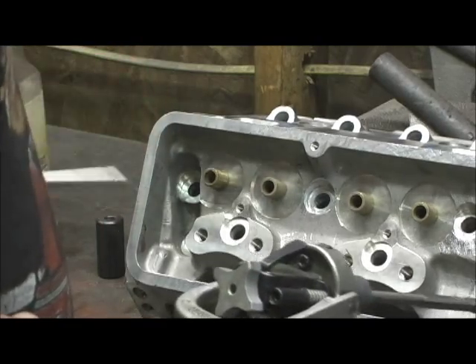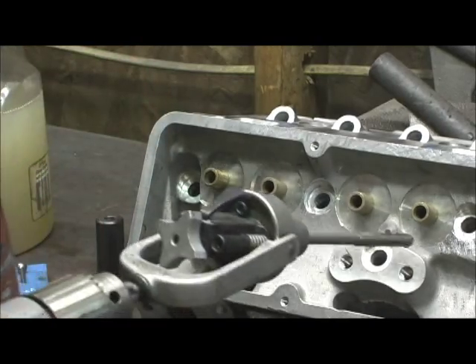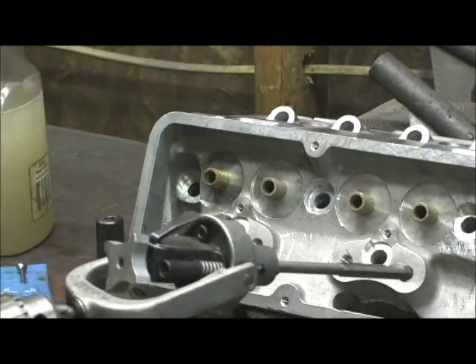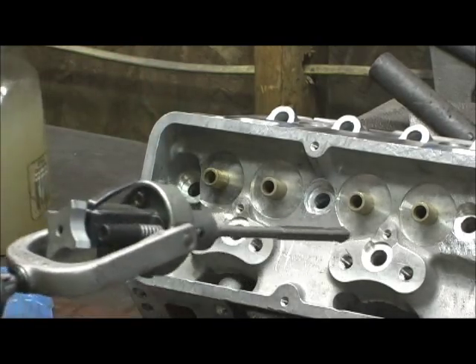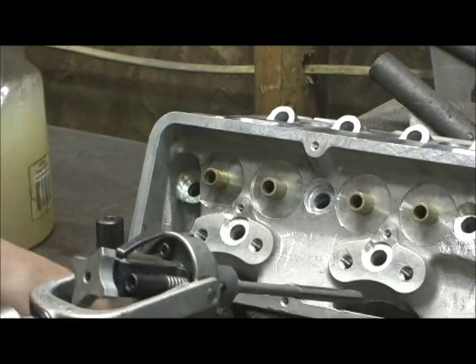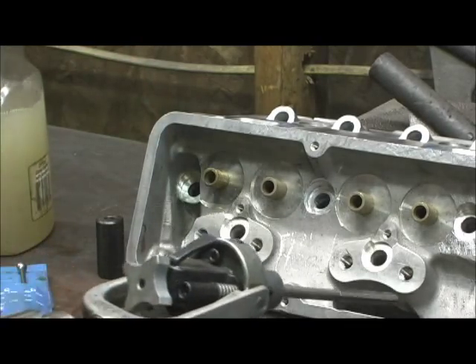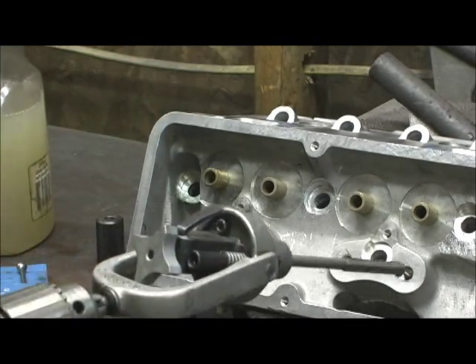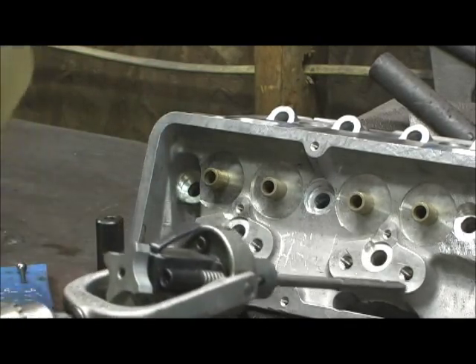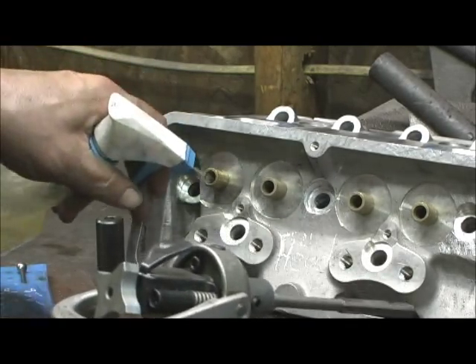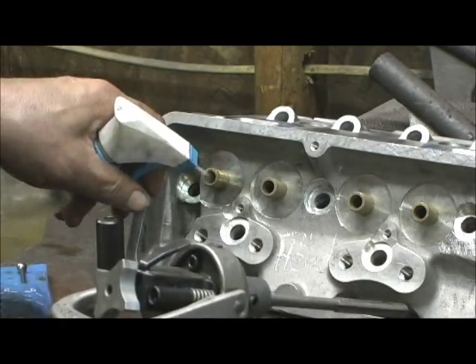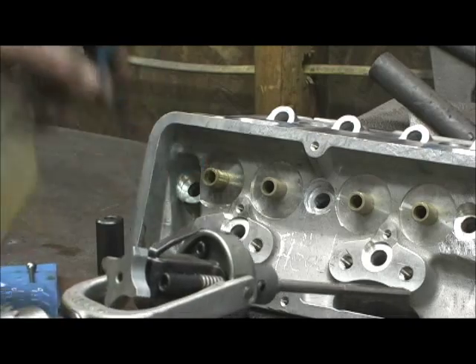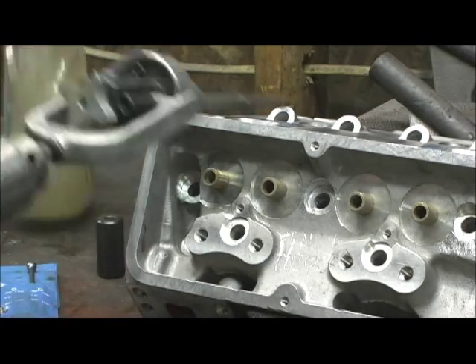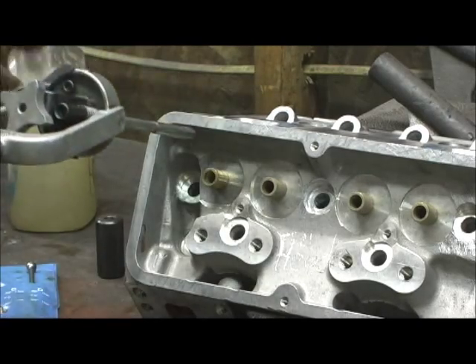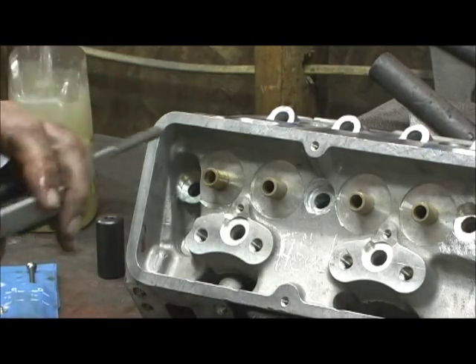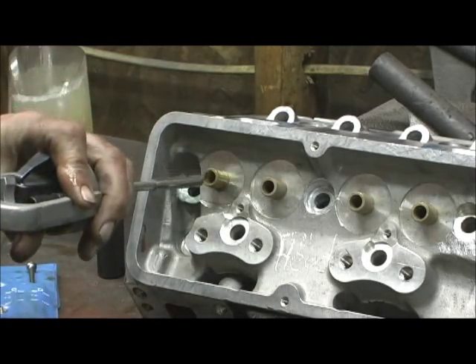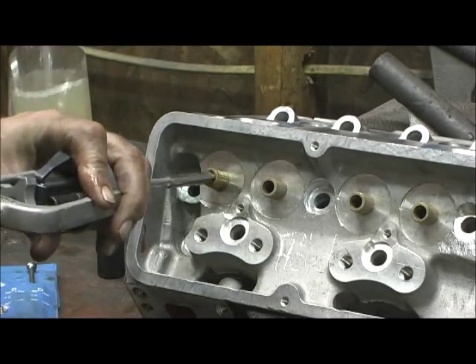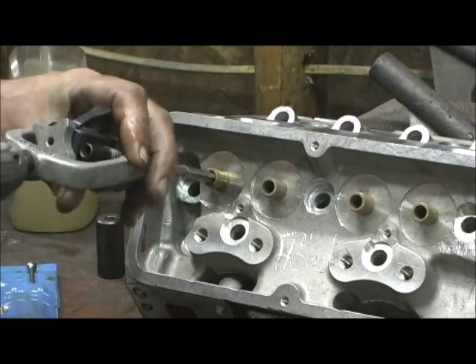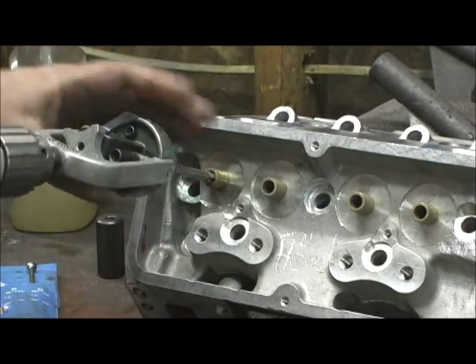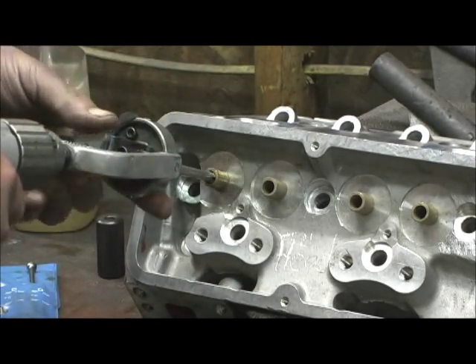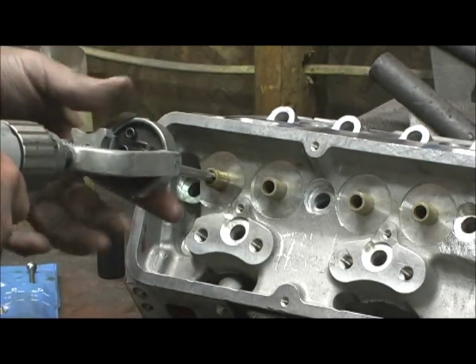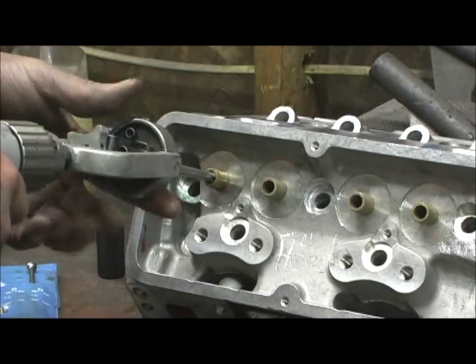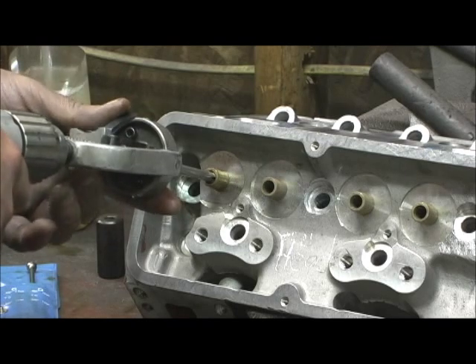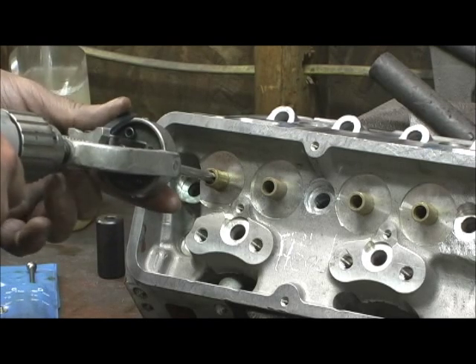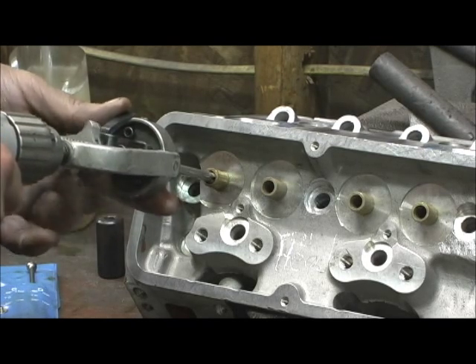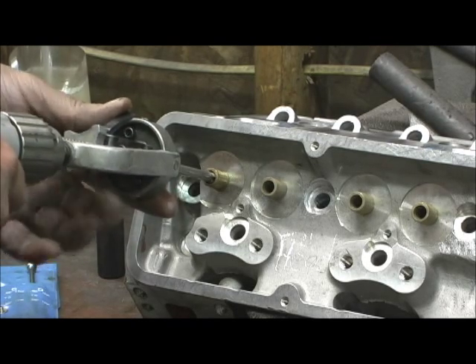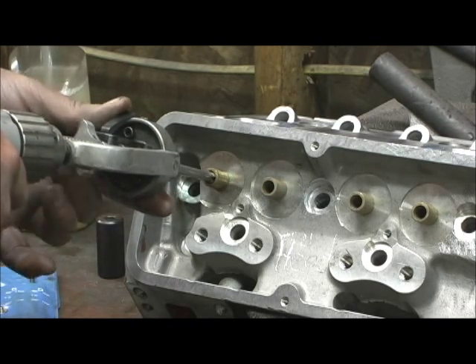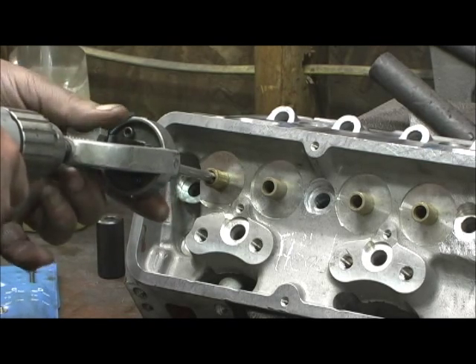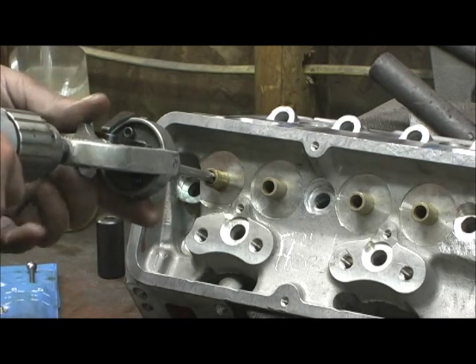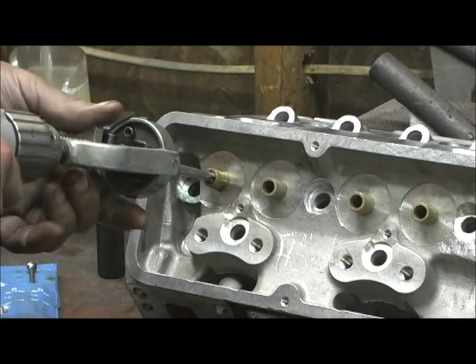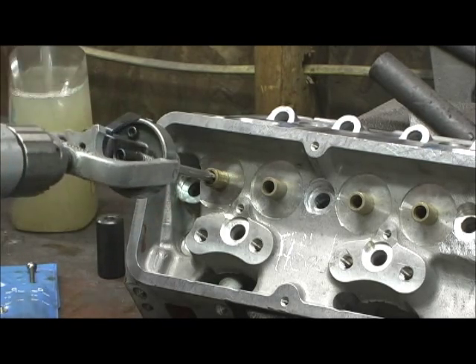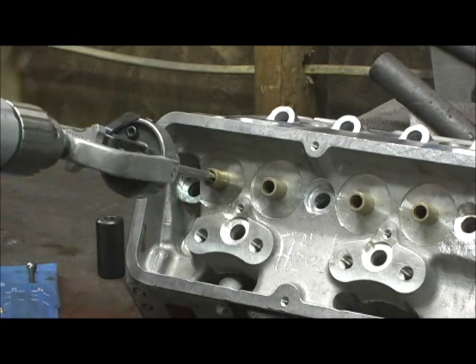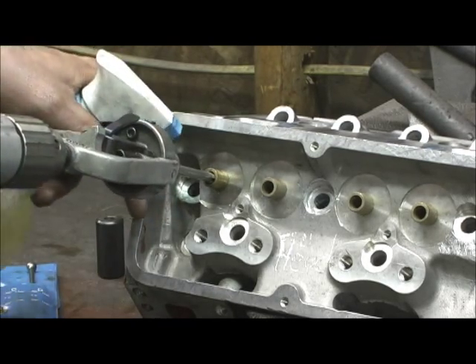Now, the thing about these China heads is their inconsistency on their guides. You've got to watch that with them. And there's another area of inconsistency that will blow your mind that I'm going to show you when I get done with this.